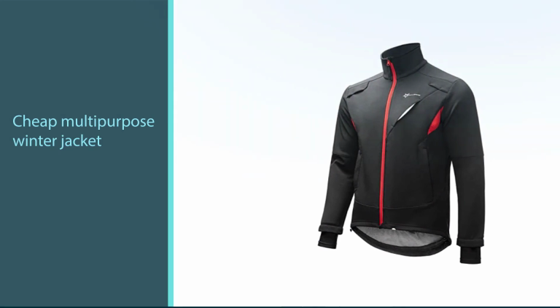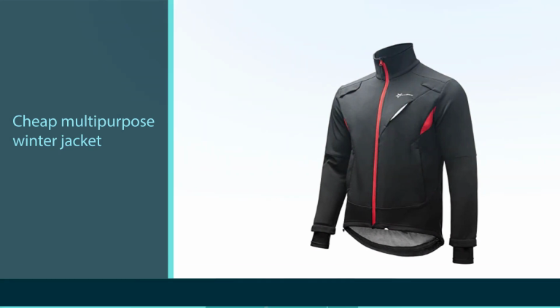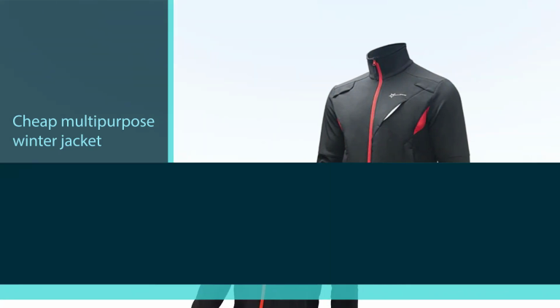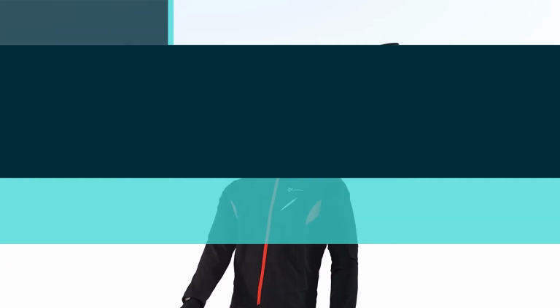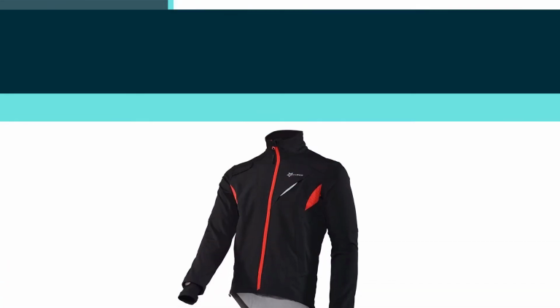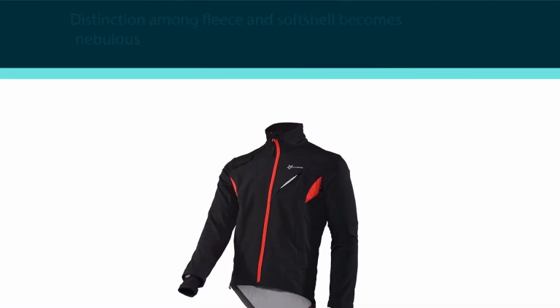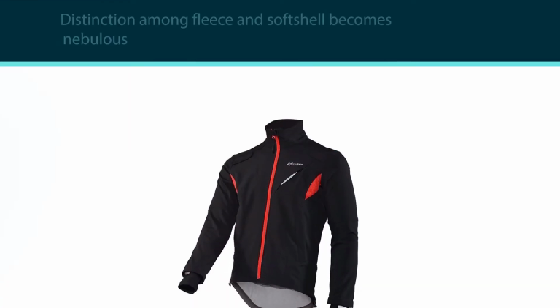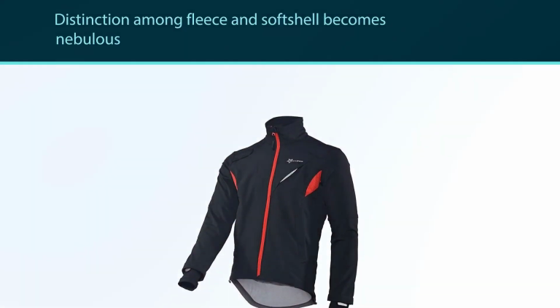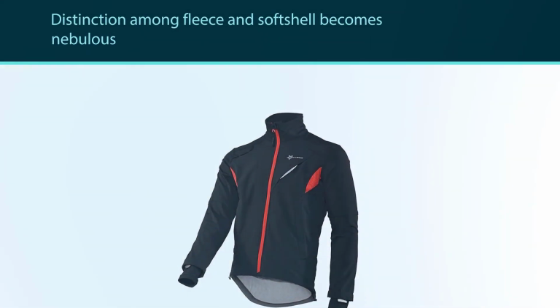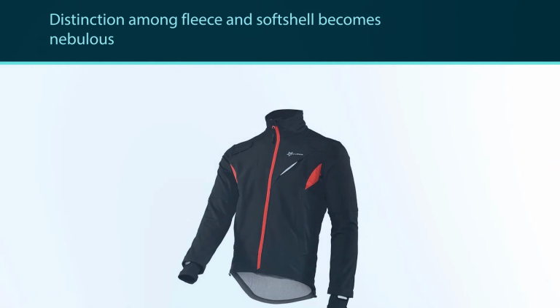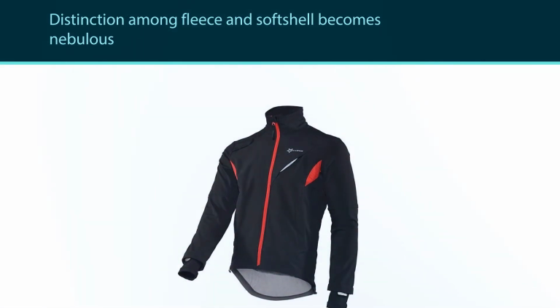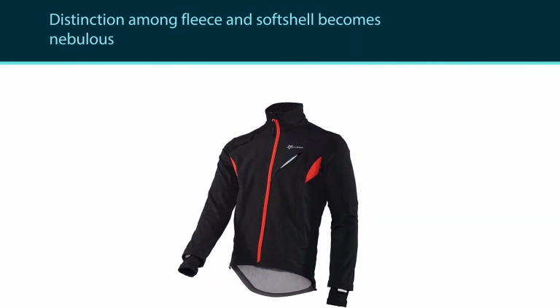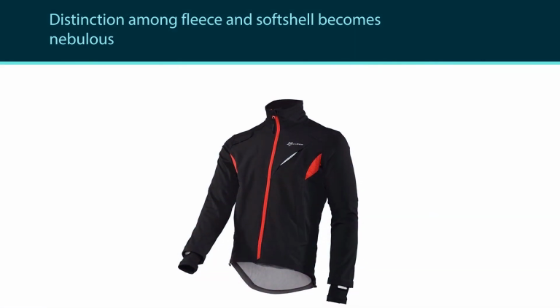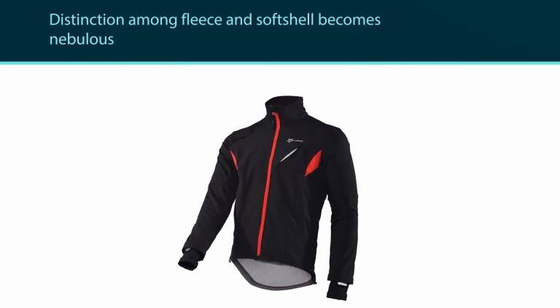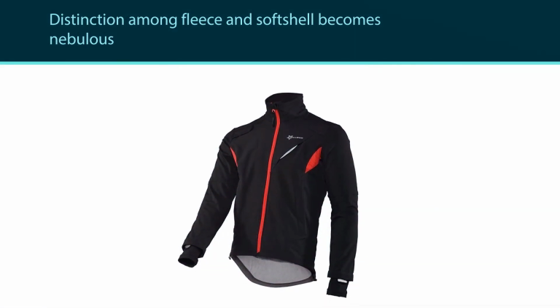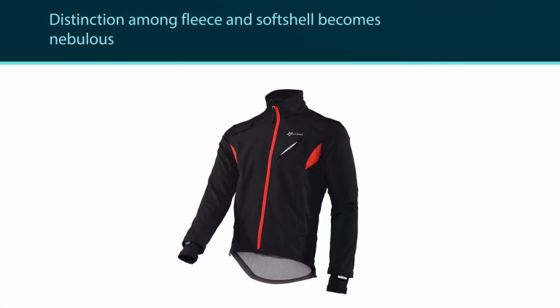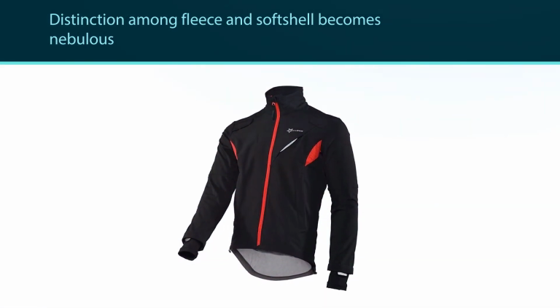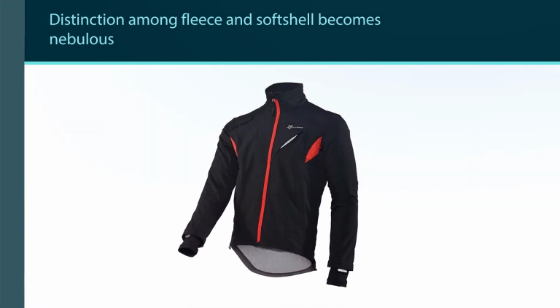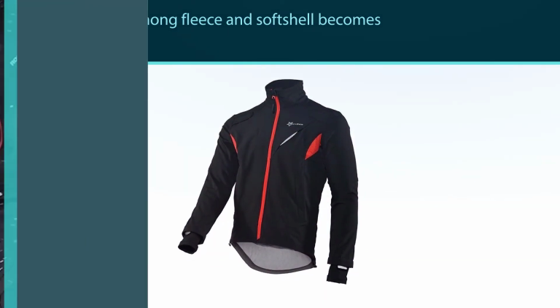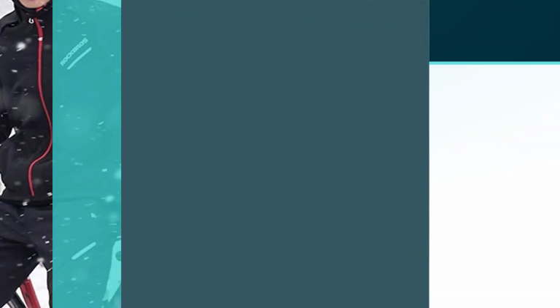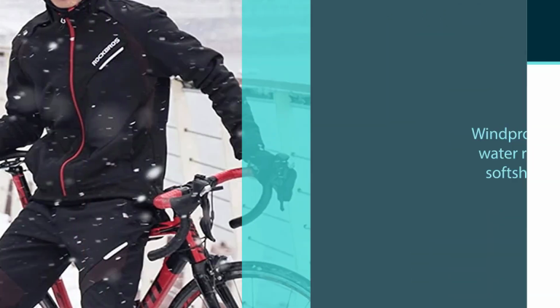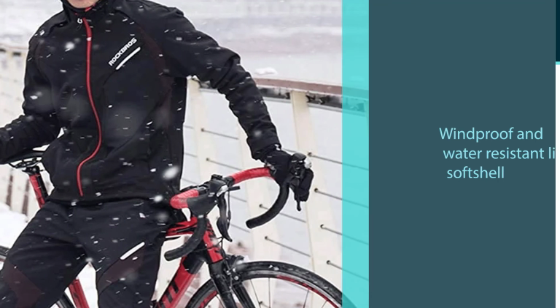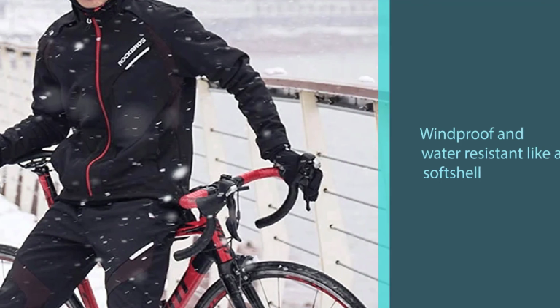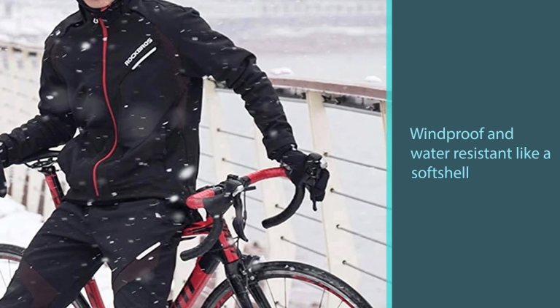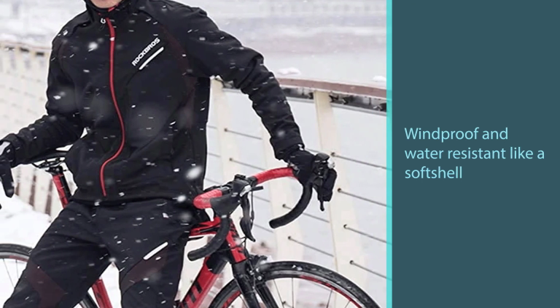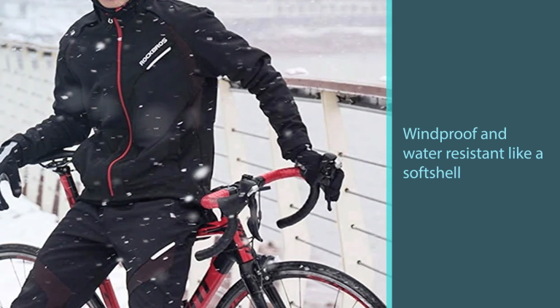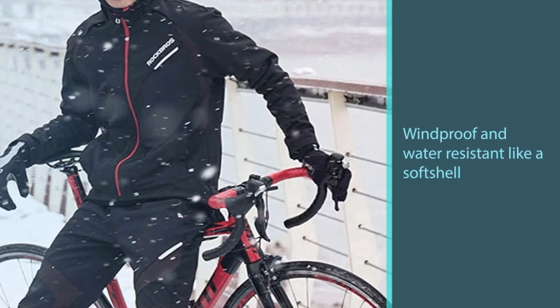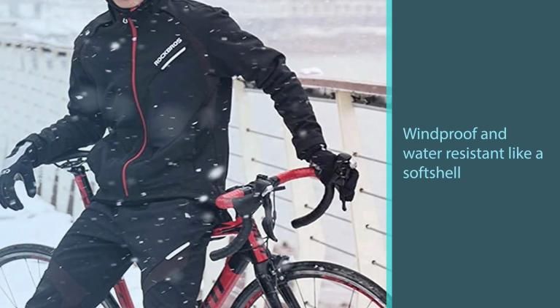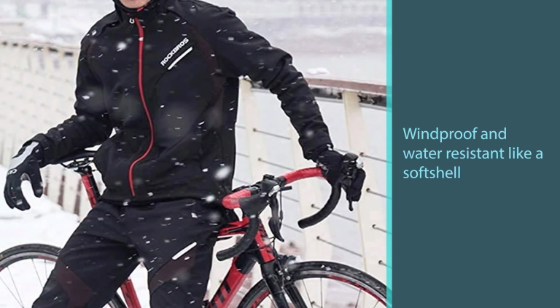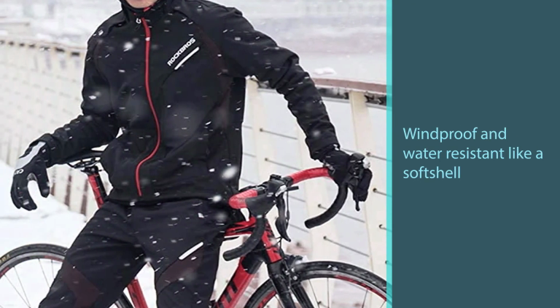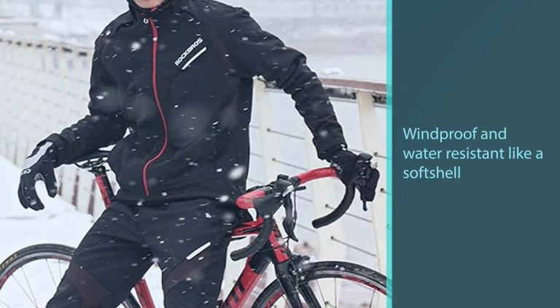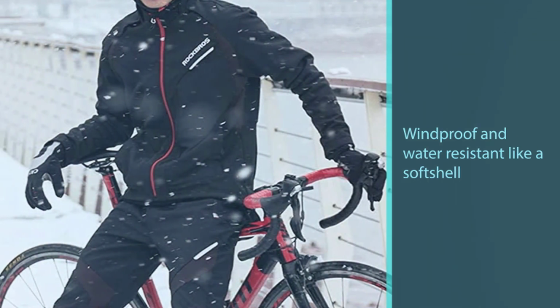Light rain stops and beads on the surface. It has eight percent spandex mixed into the fabric for a tight fit, but at the same time it's roomy enough in the shoulders to allow wearing a casual hoodie underneath, which makes it great for commuting.